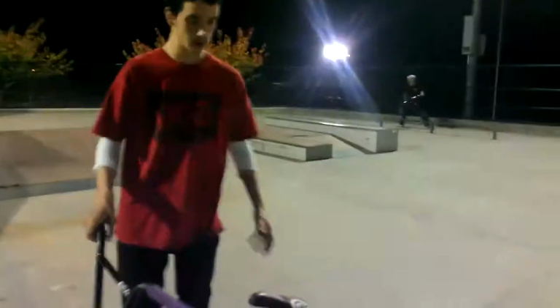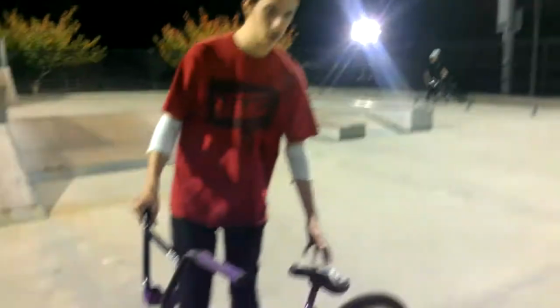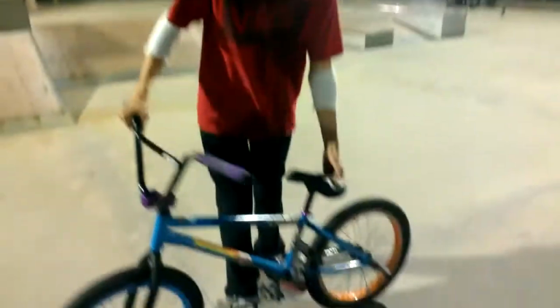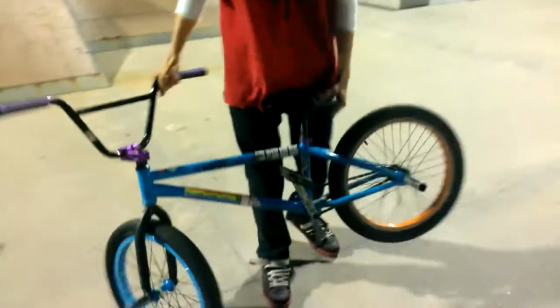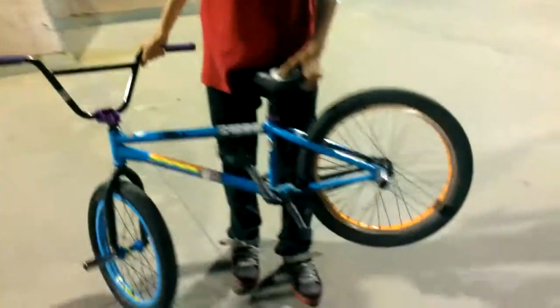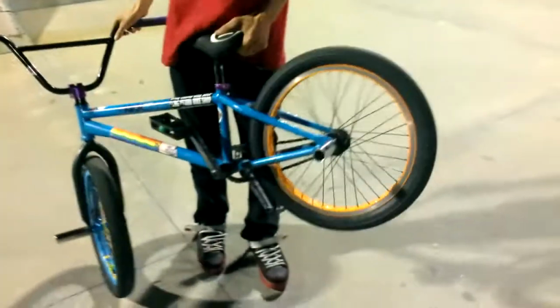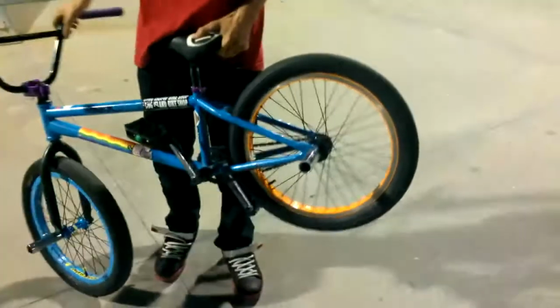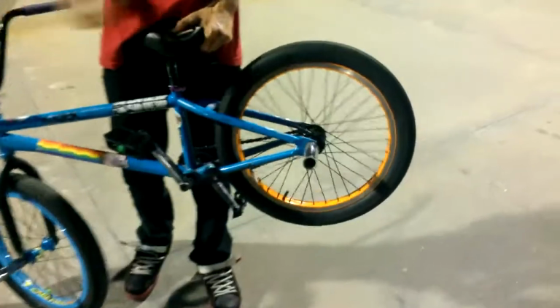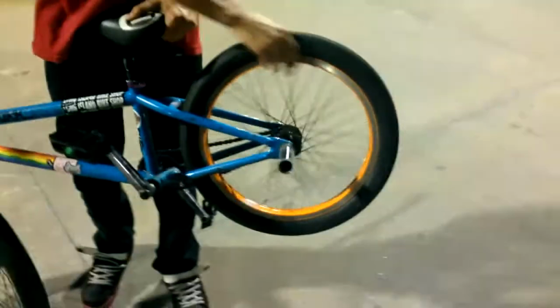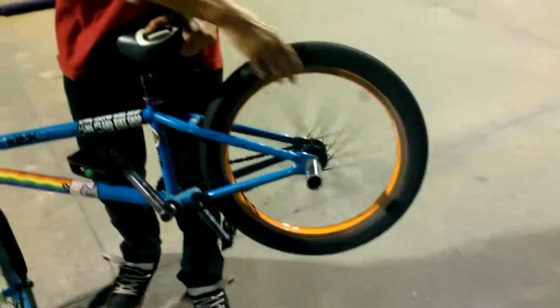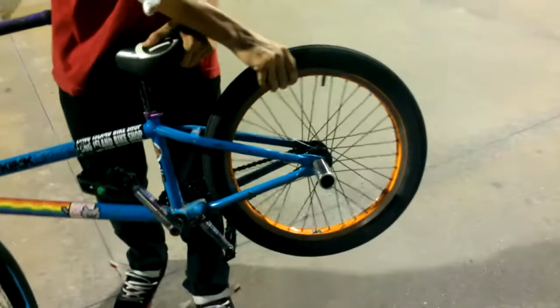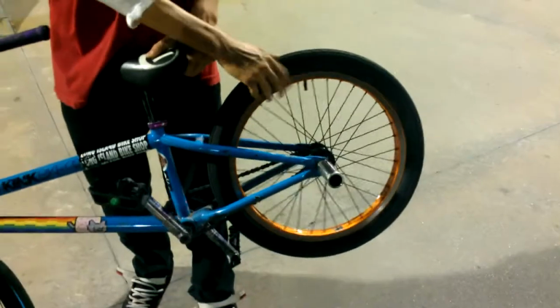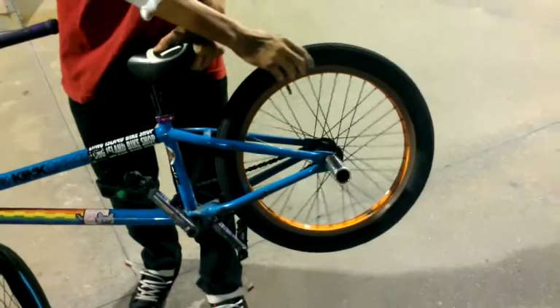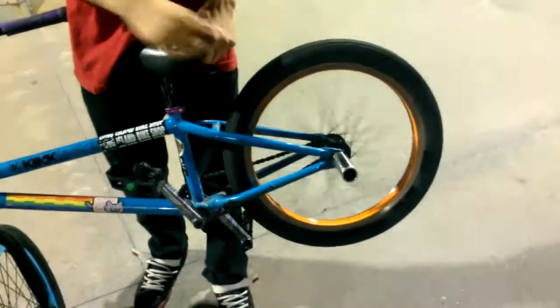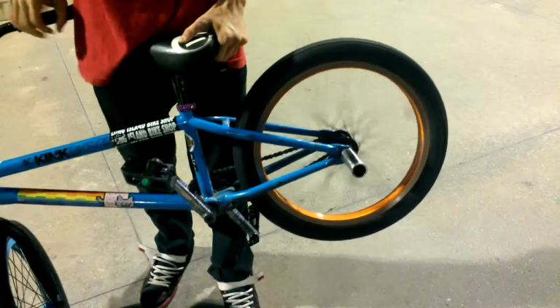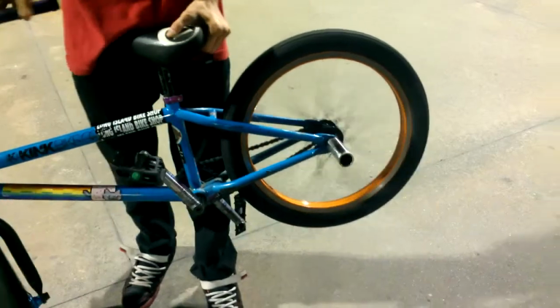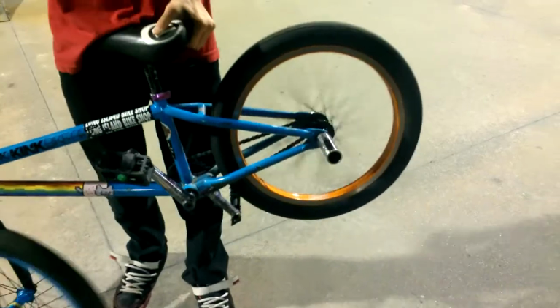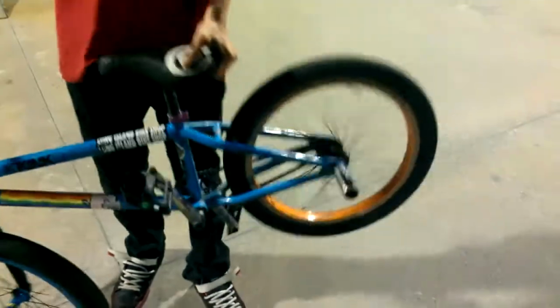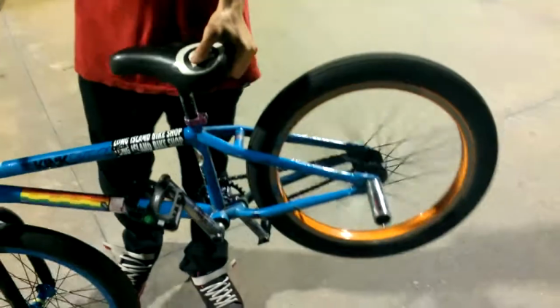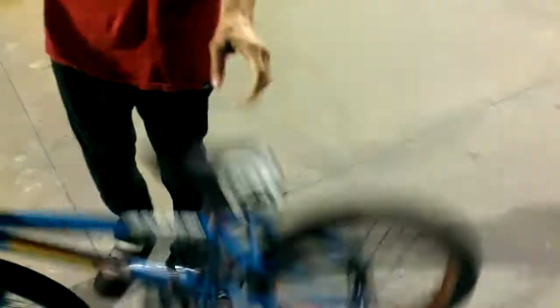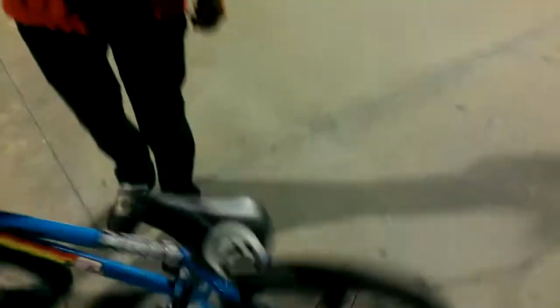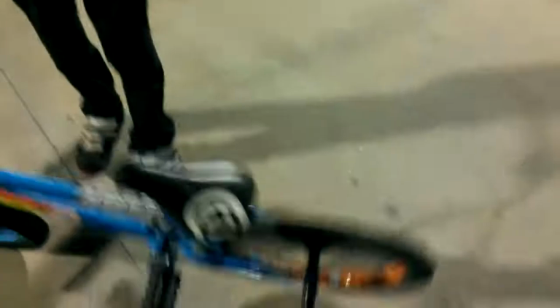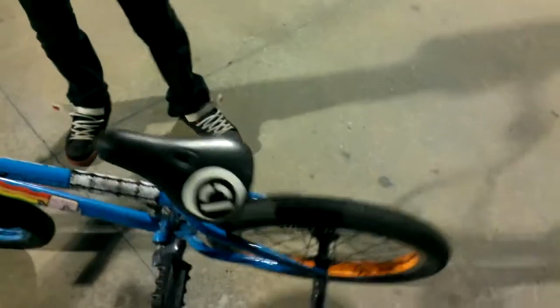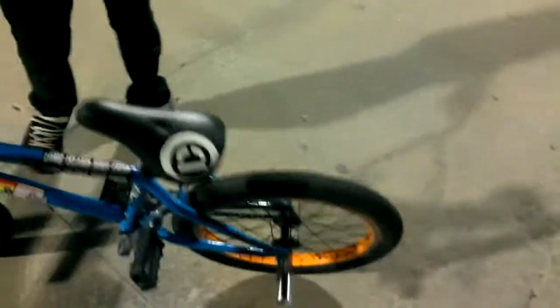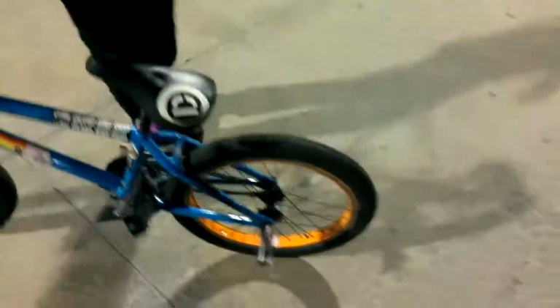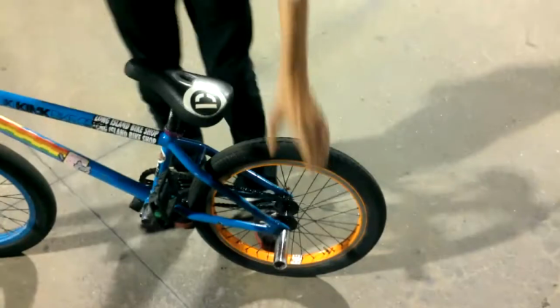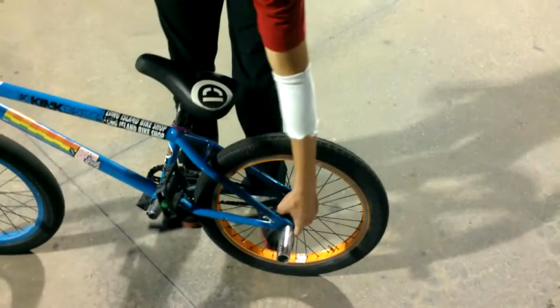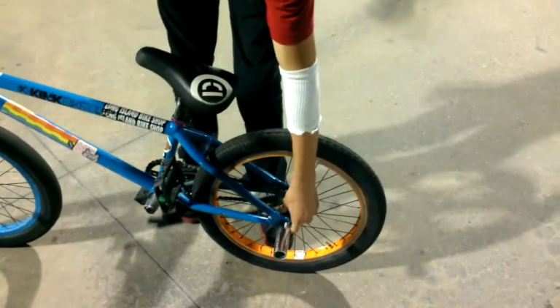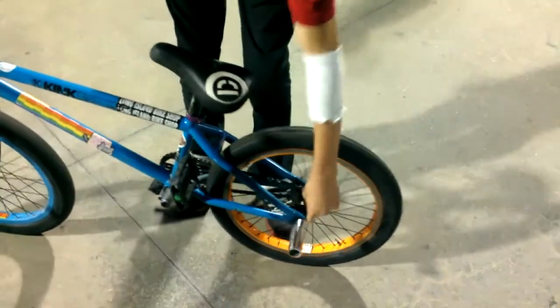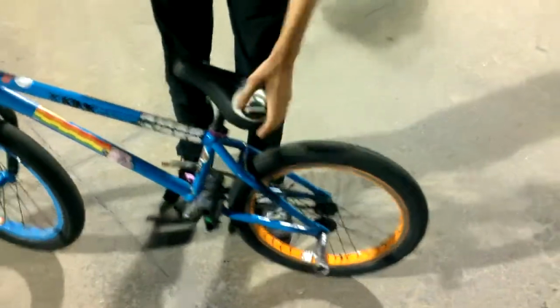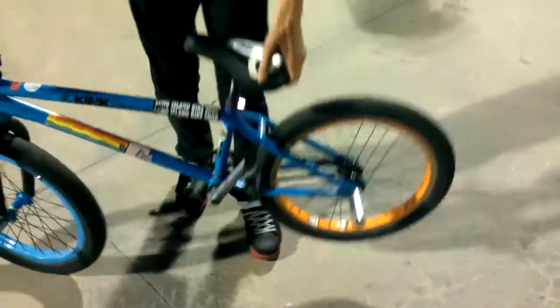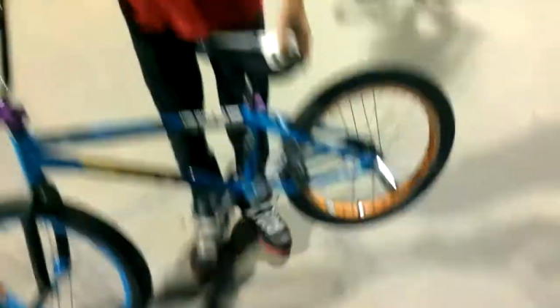I got a new back wheel, but there's a problem with it, so I'm using this back wheel right now. But I got a Premium Stinger hub that leads to an Odyssey rim and a Shadow hub guard. I'll get to that later.